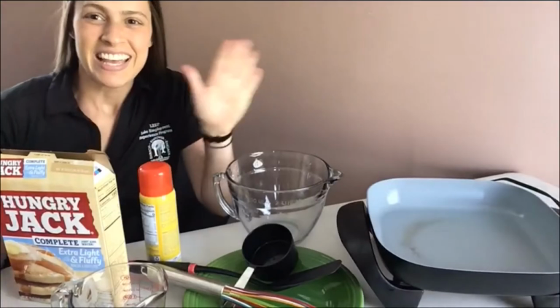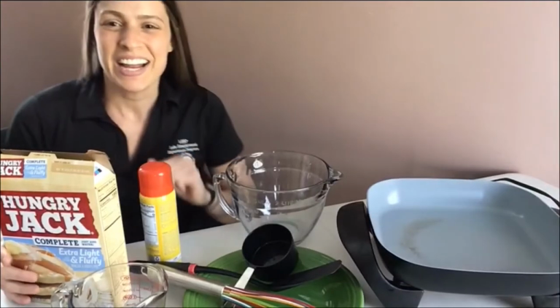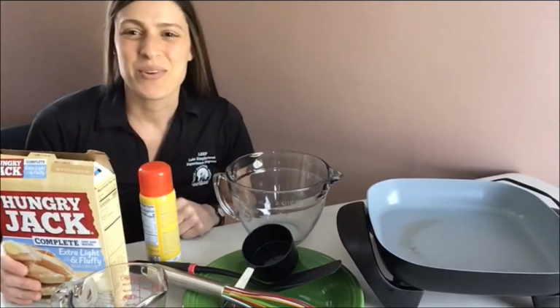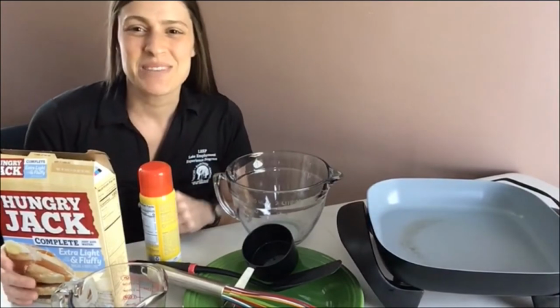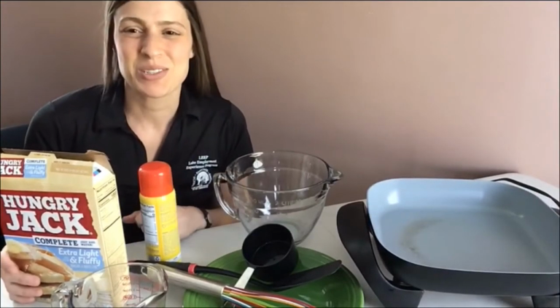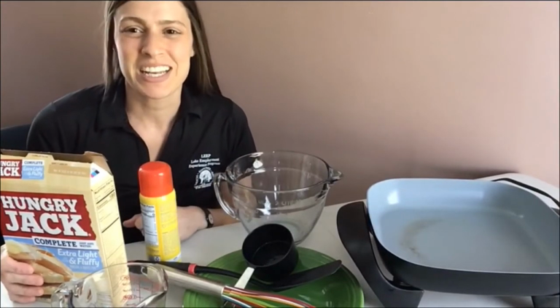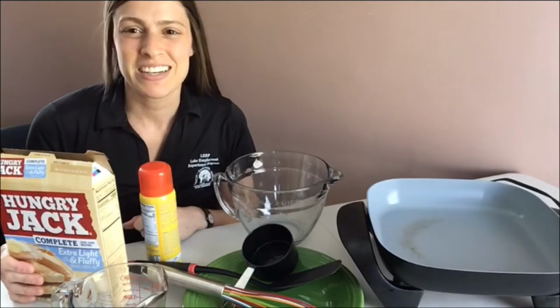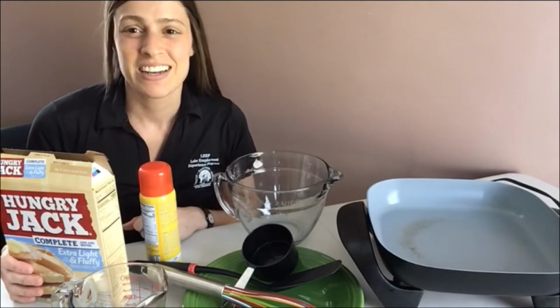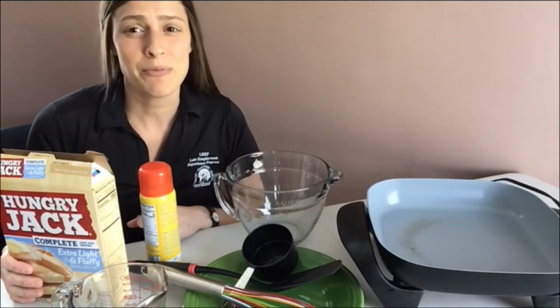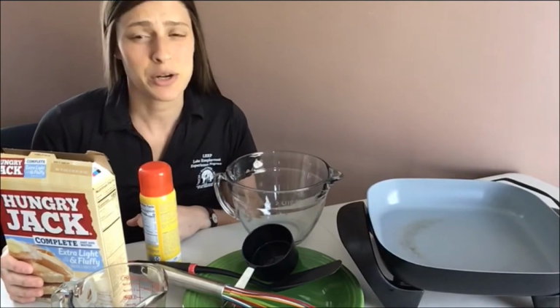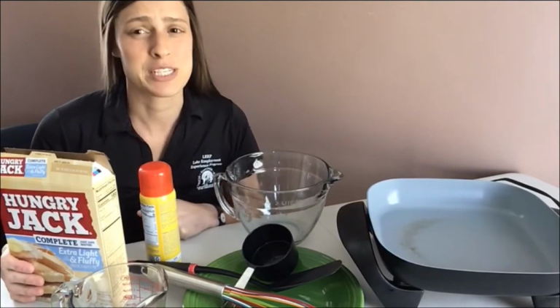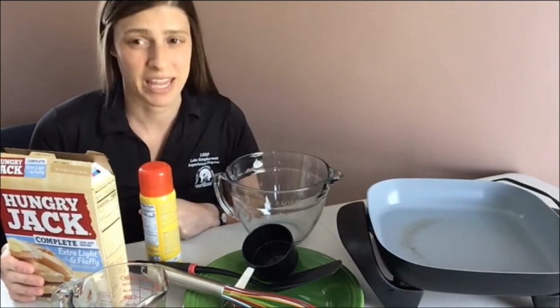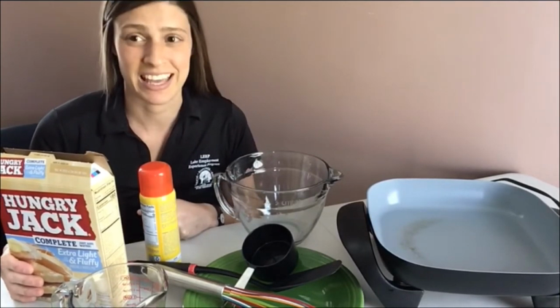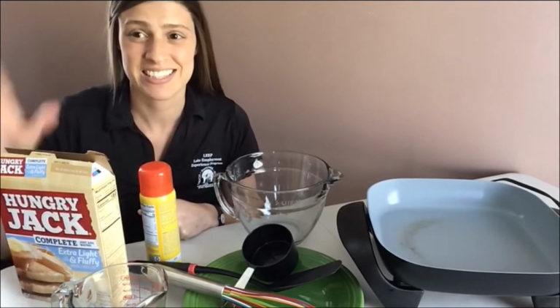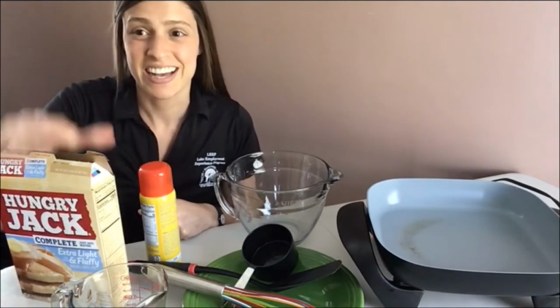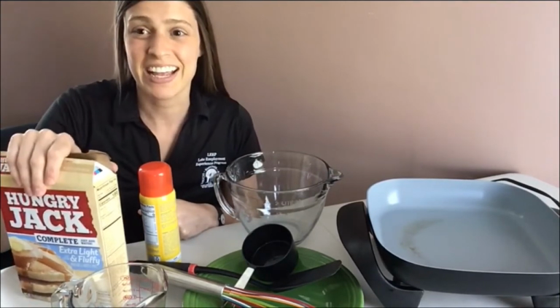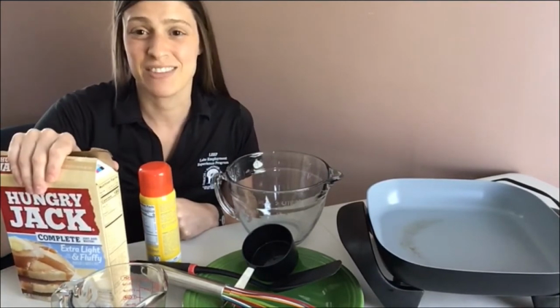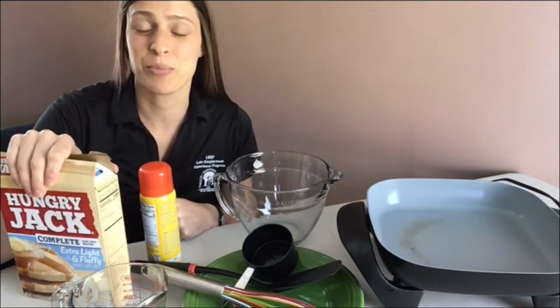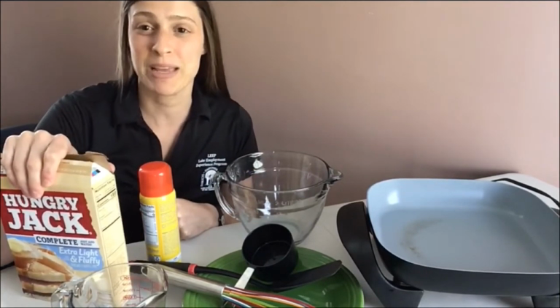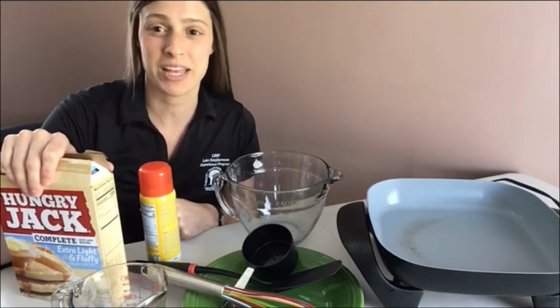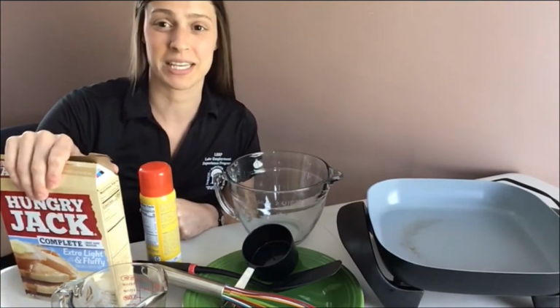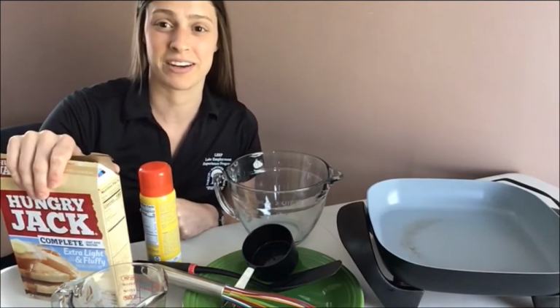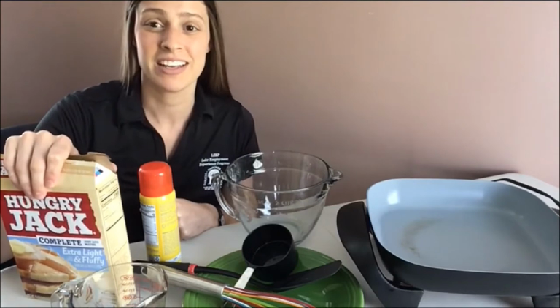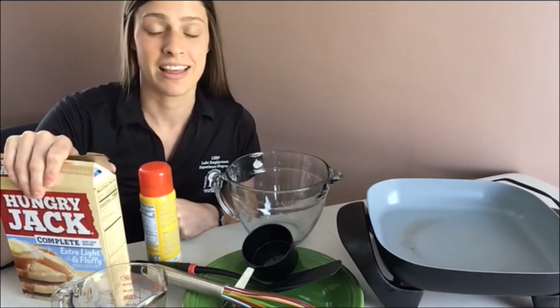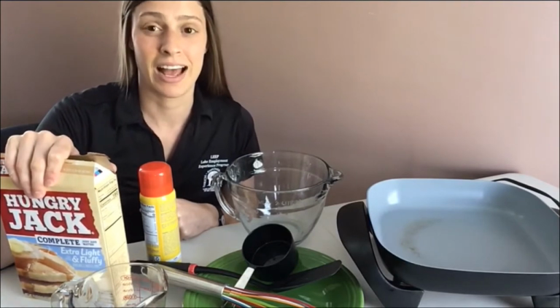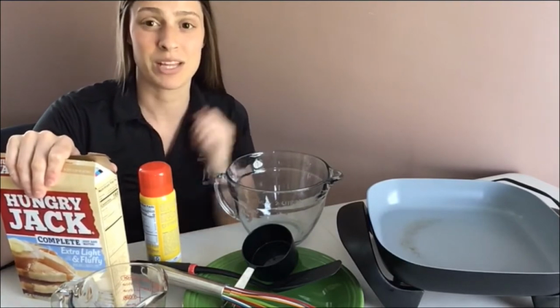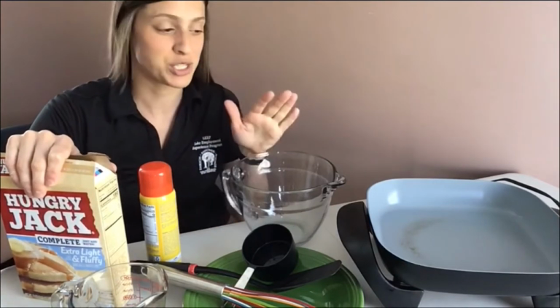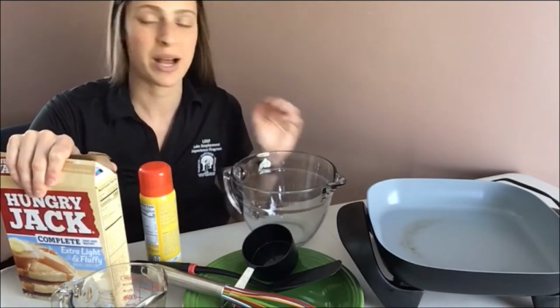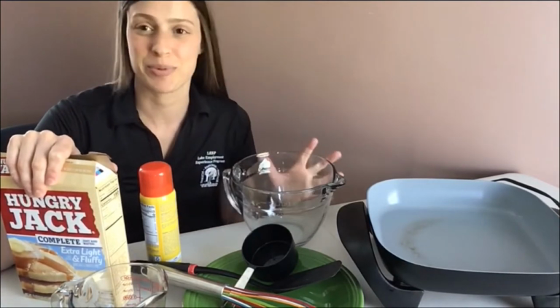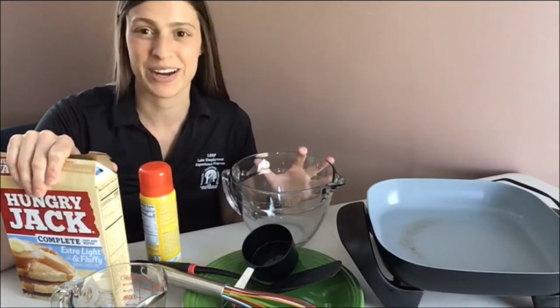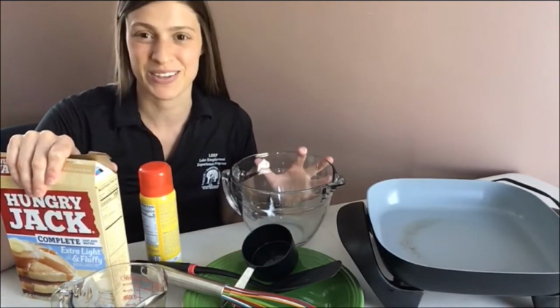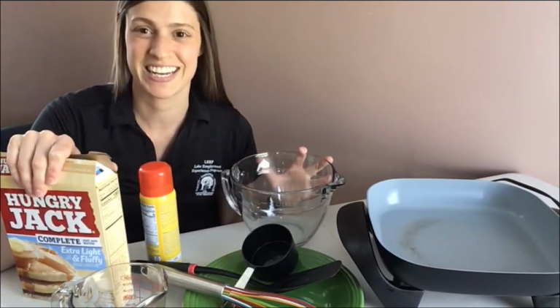Hi everyone, Miss Nicole here. I'm feeling hungry for some pancakes. I have some pre-made pancake batter that I would love to show you how to prepare and cook today.